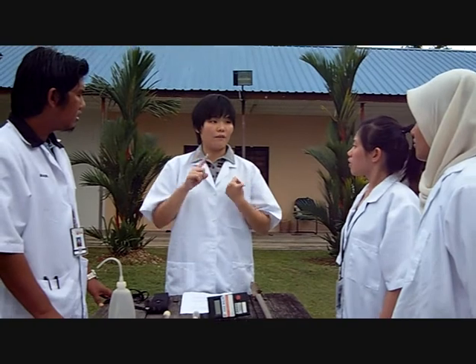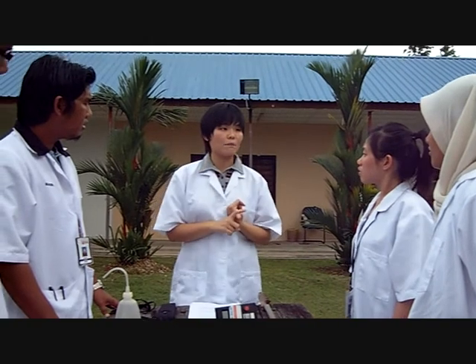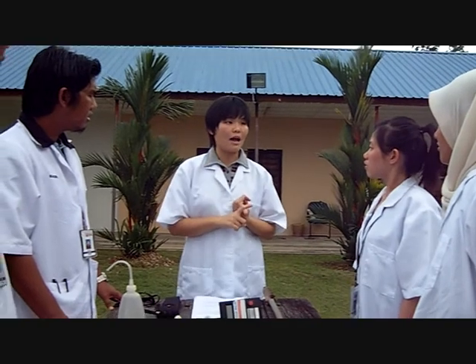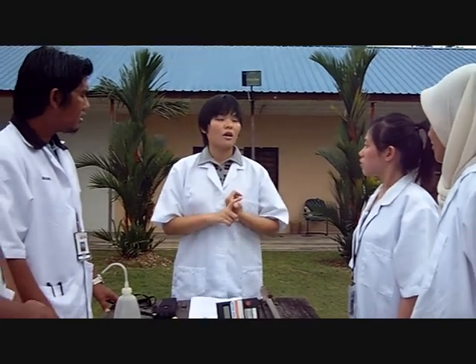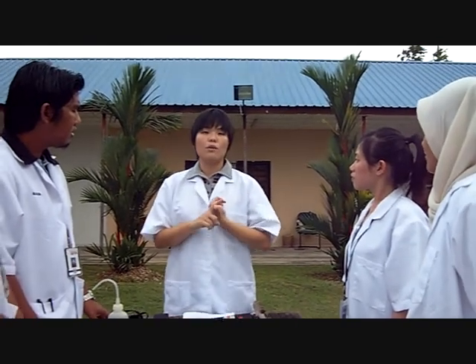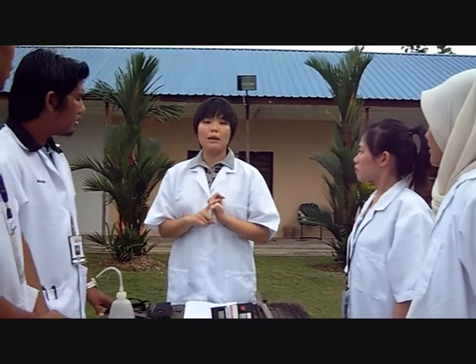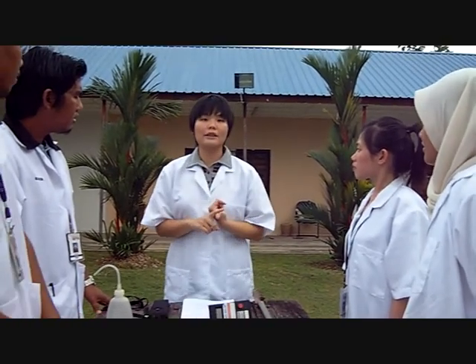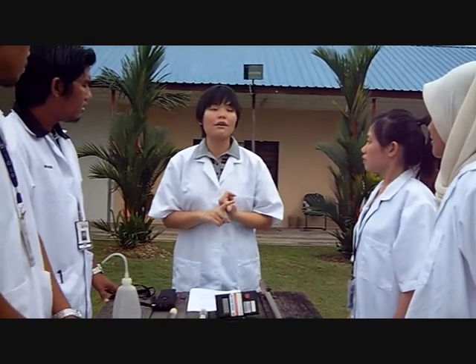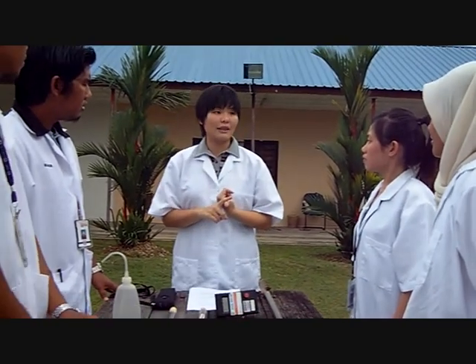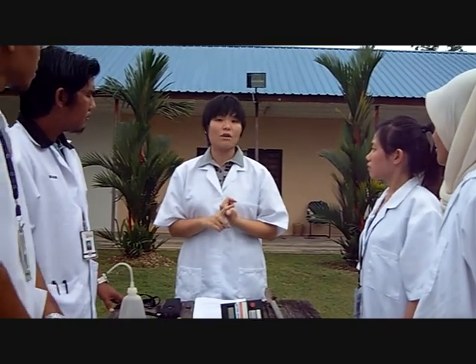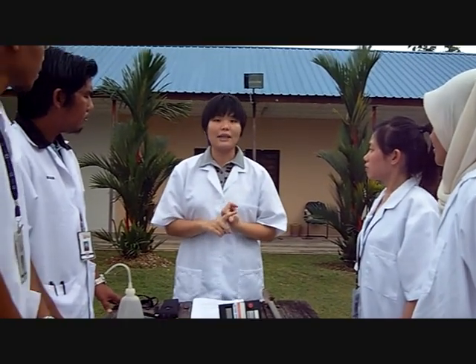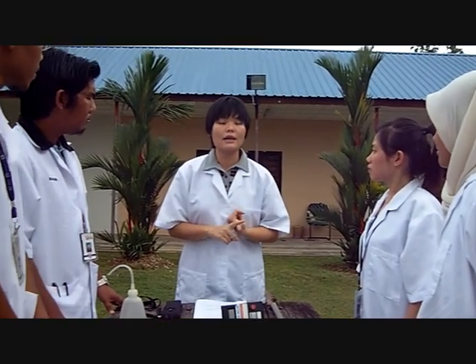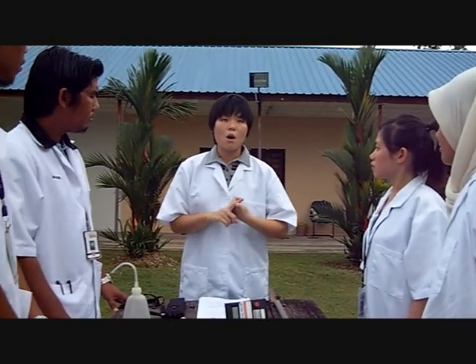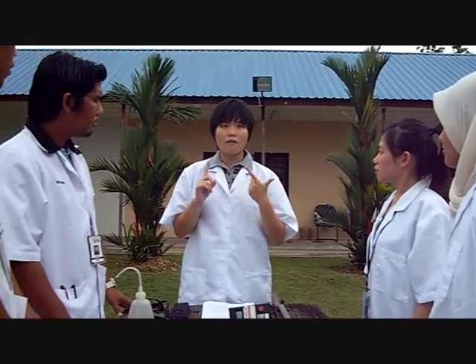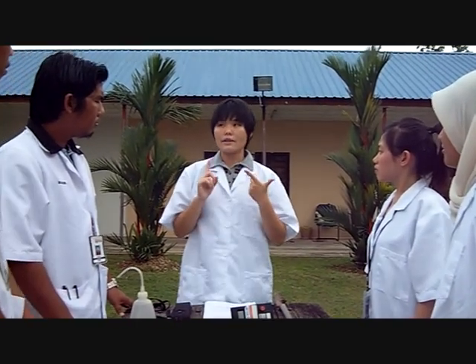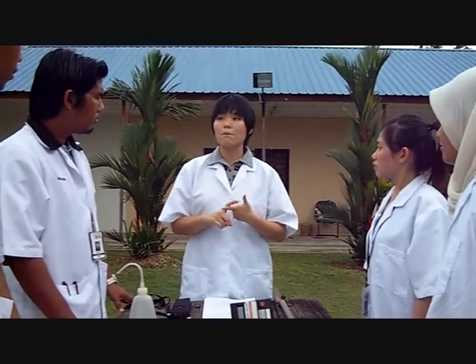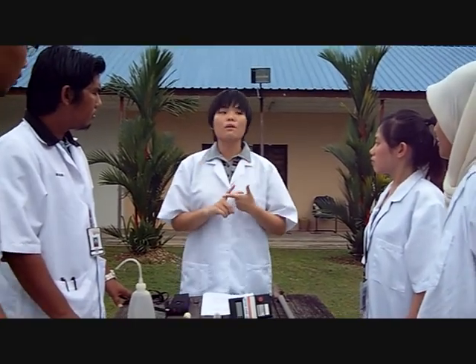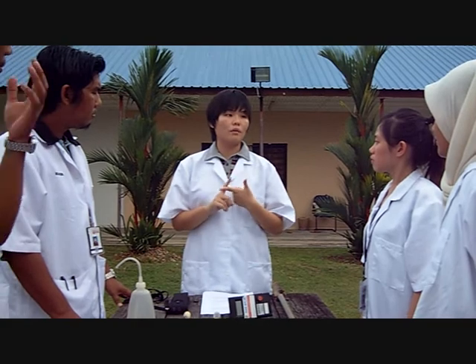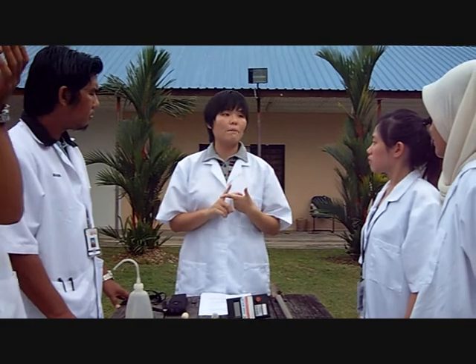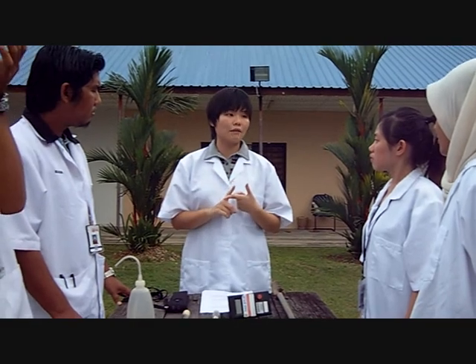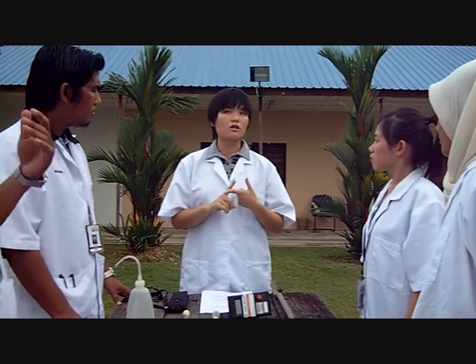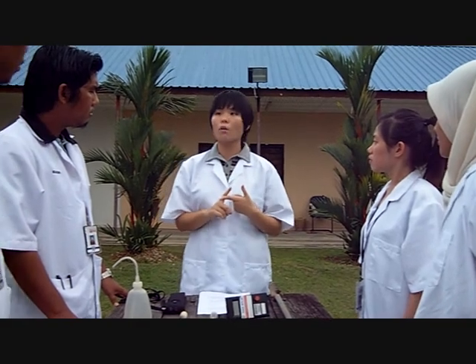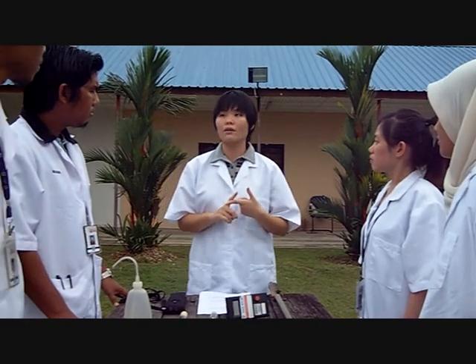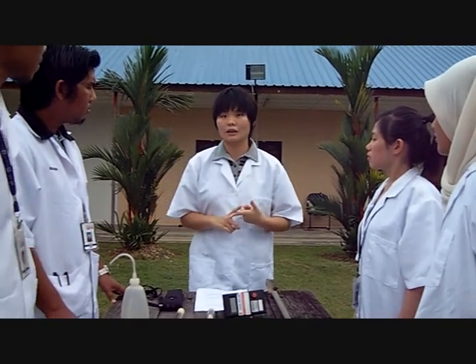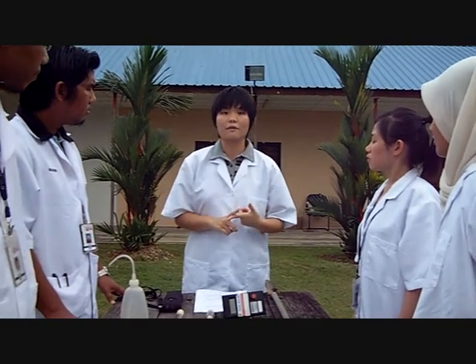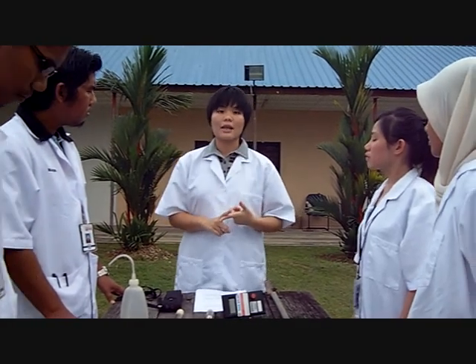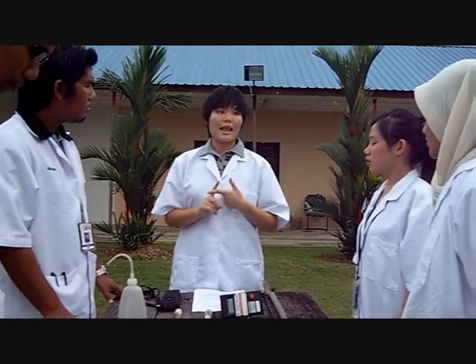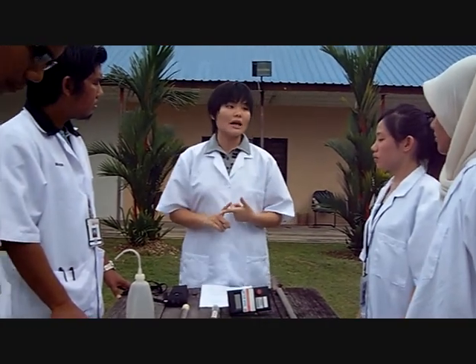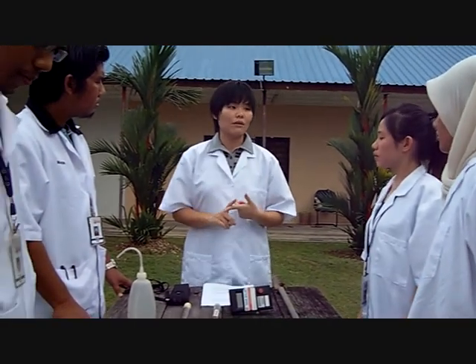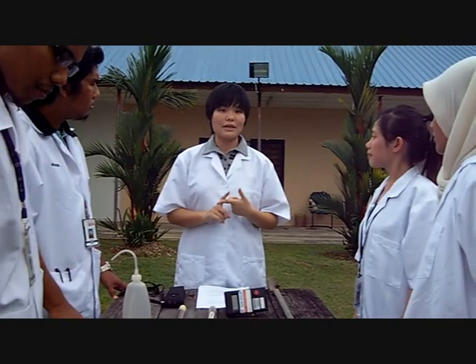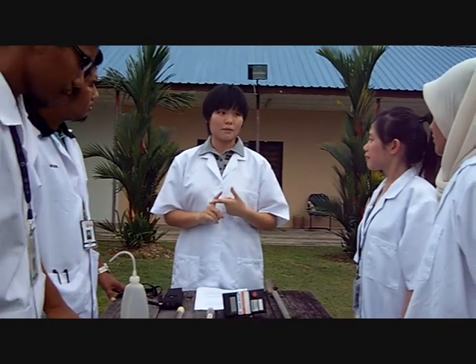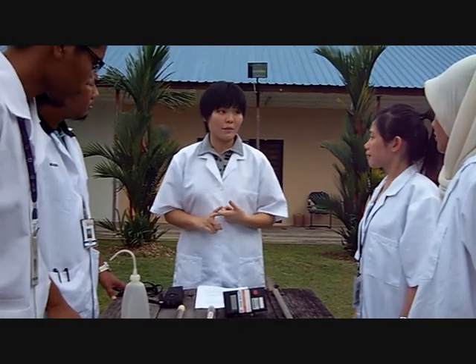For the first part, we will be measuring relative humidity, while for the second part, we will be measuring soil water retention. Let us start with the first experiment.